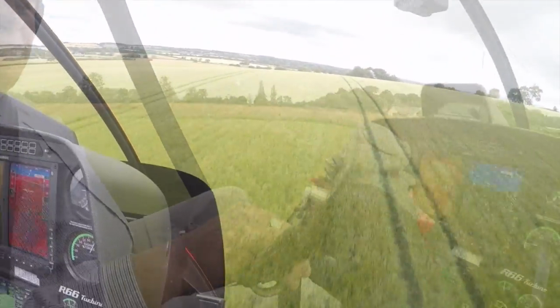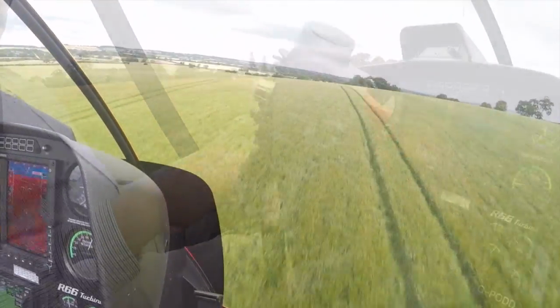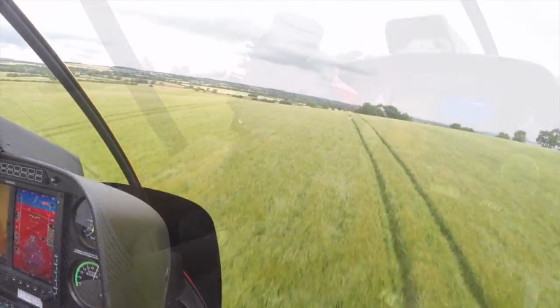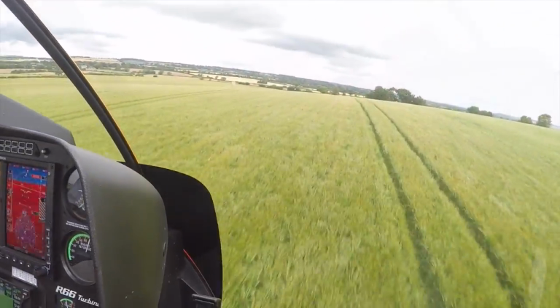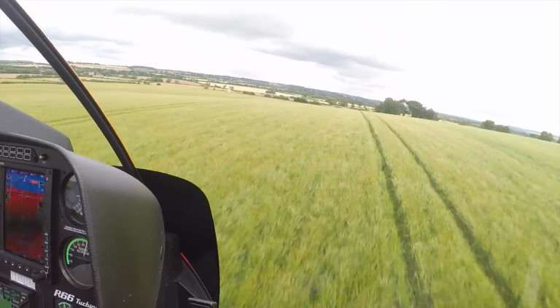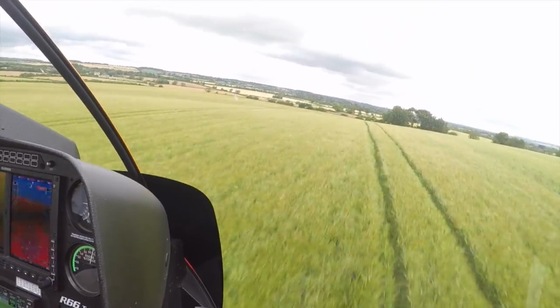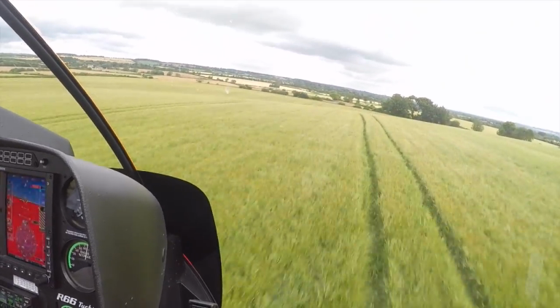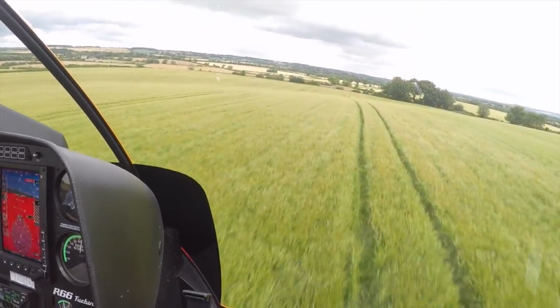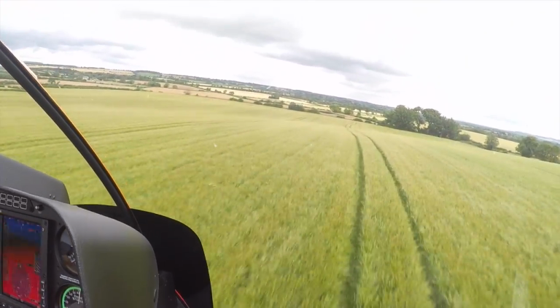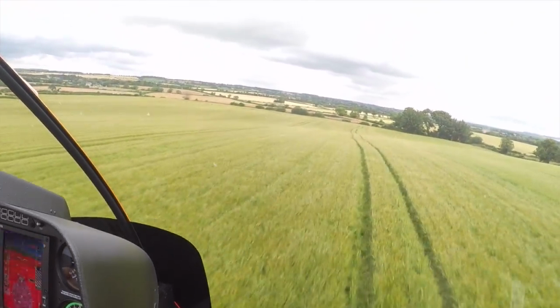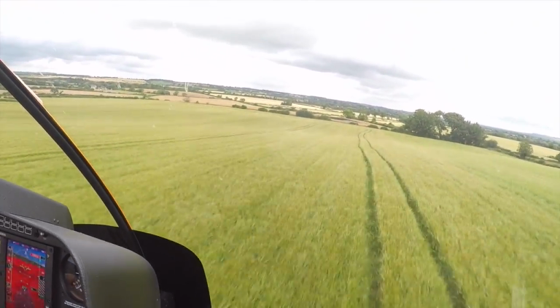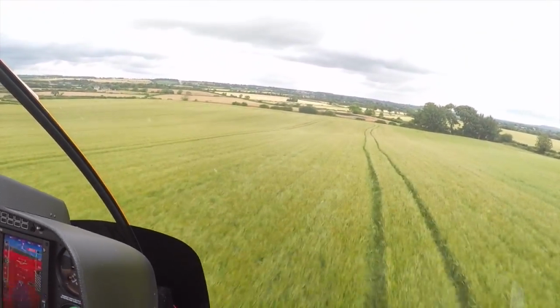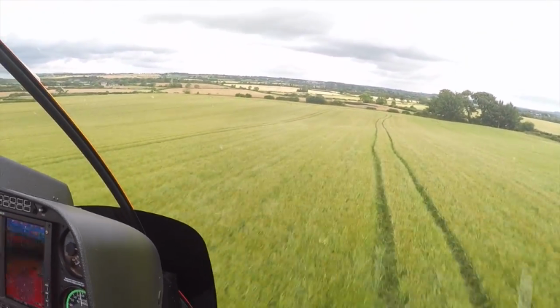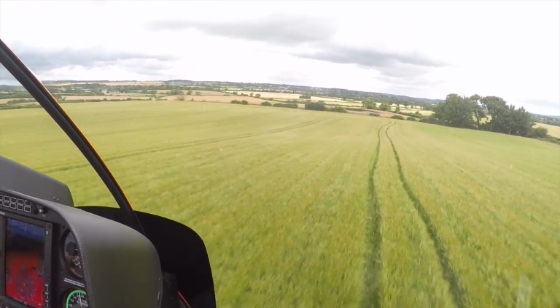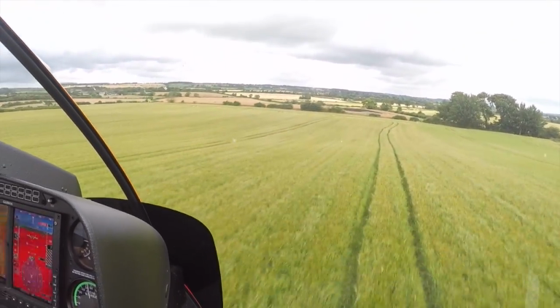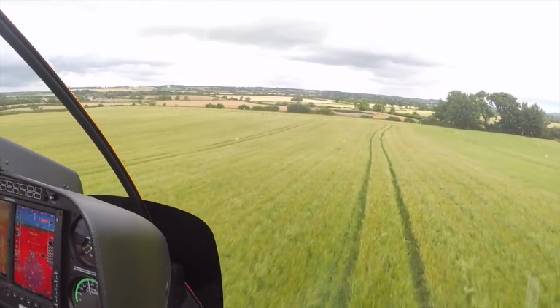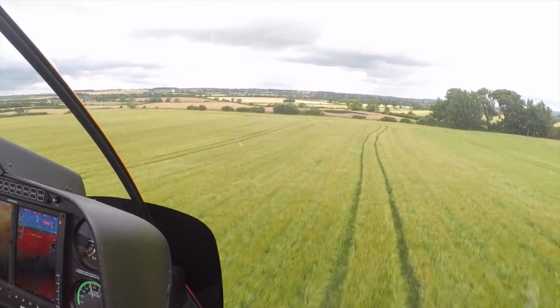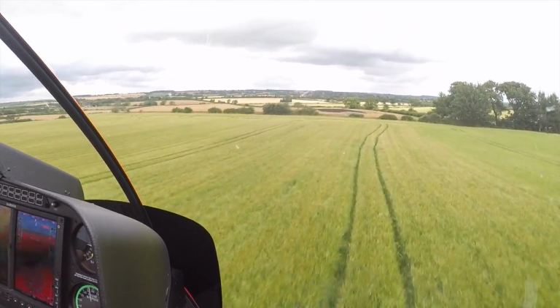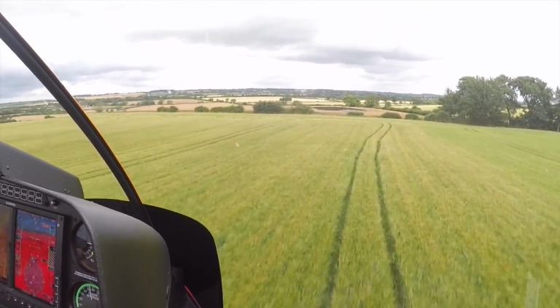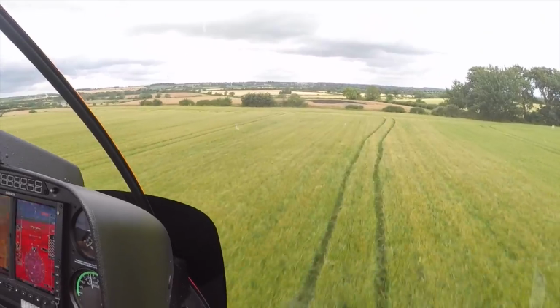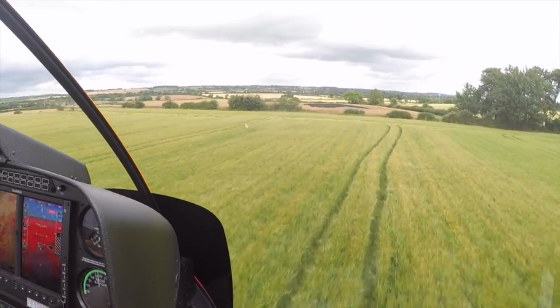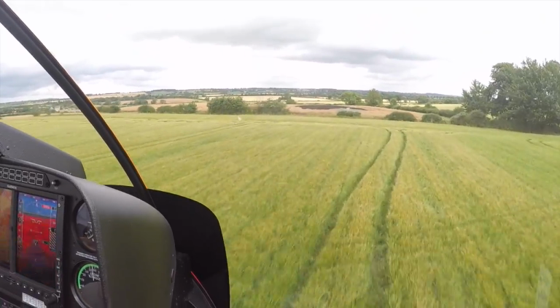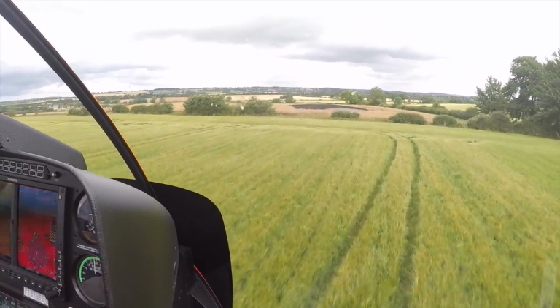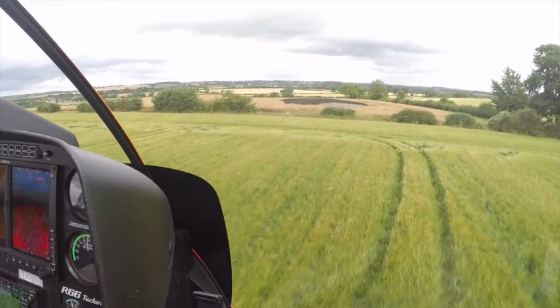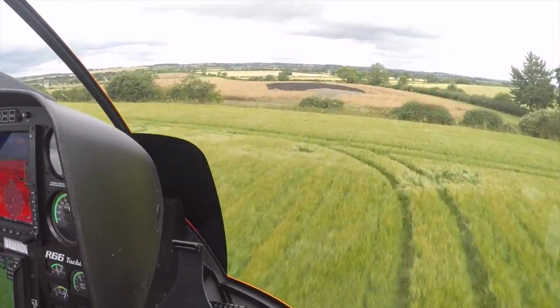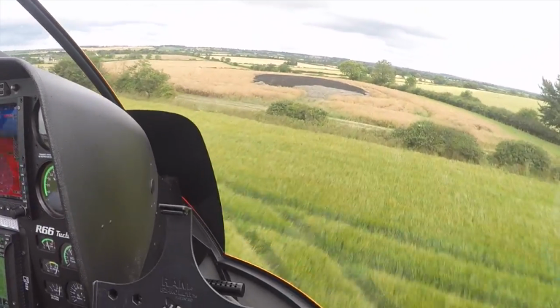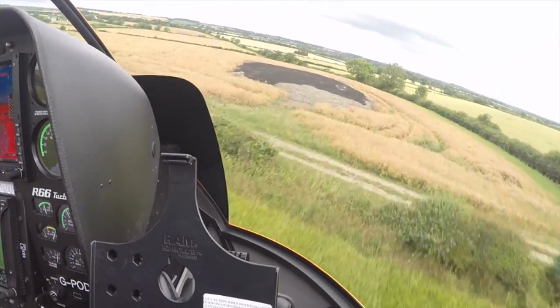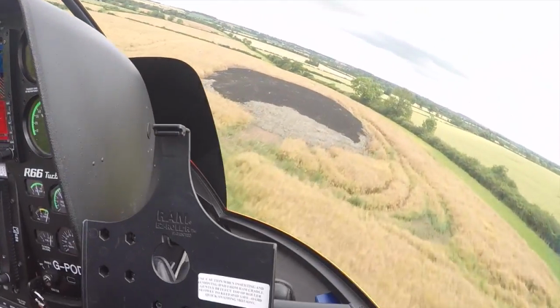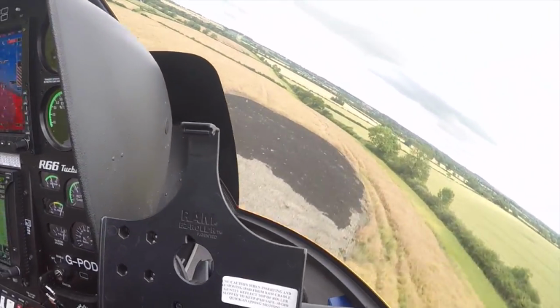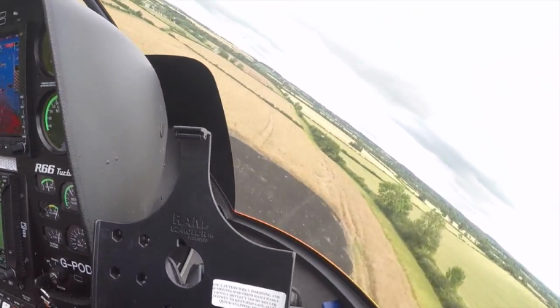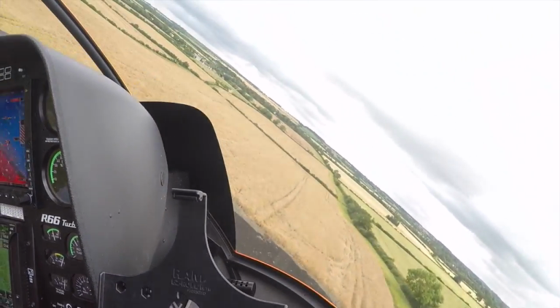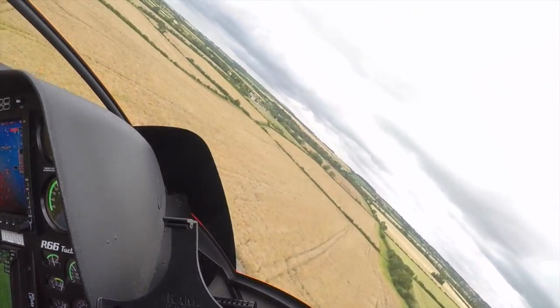Well, some years ago Sean, apart from being an airline pilot for many years, was also a crop sprayer and he showed us some of his low-flying skills. It was great.